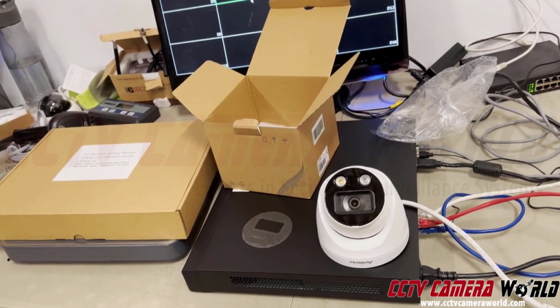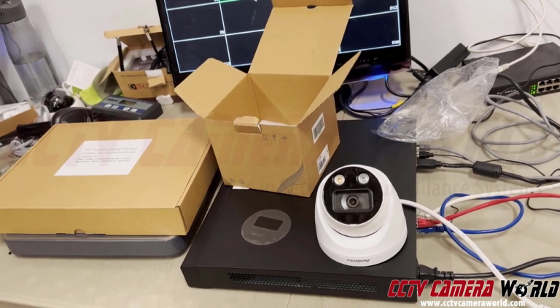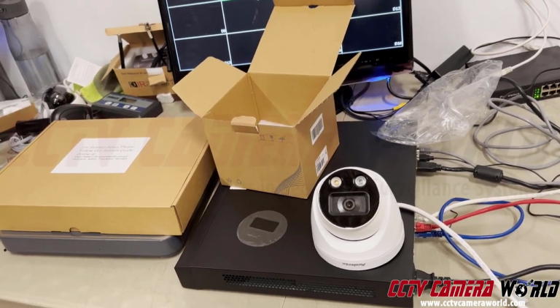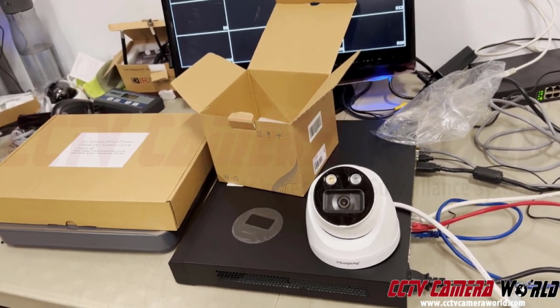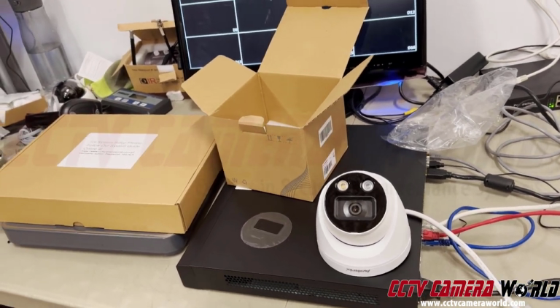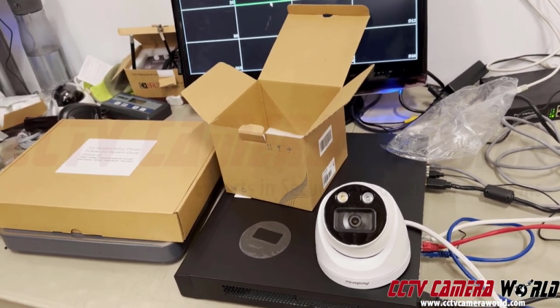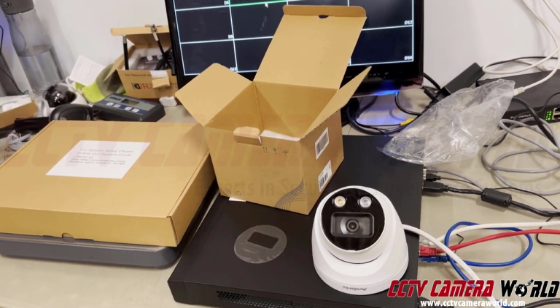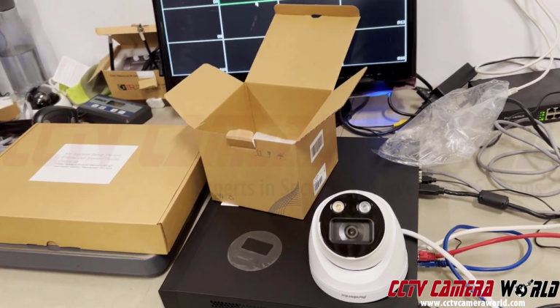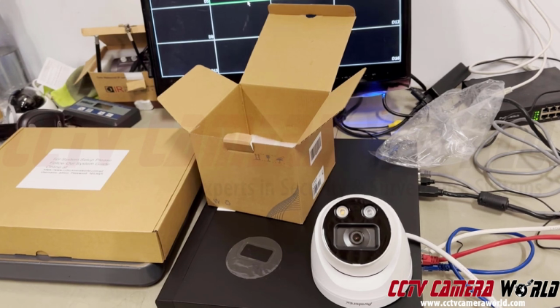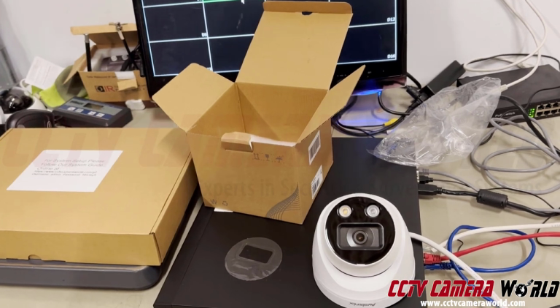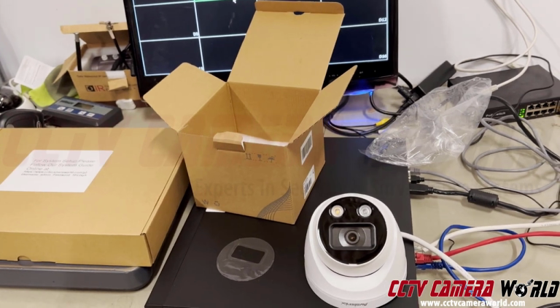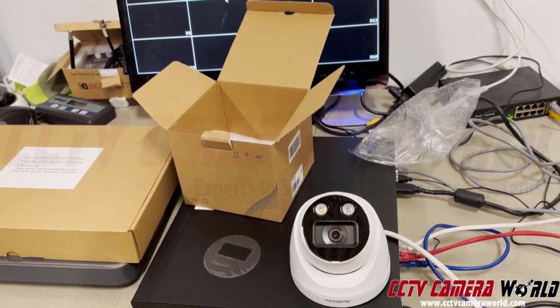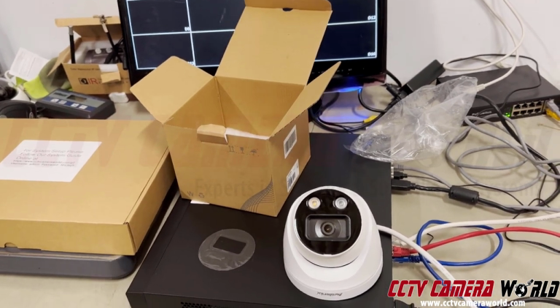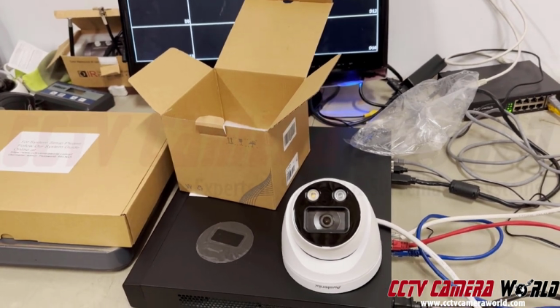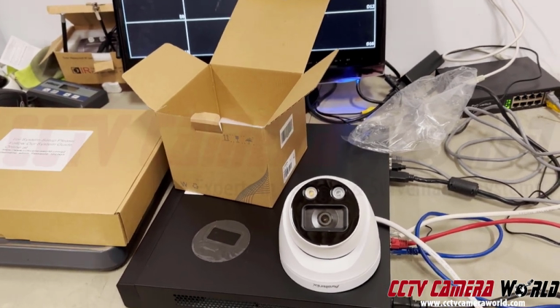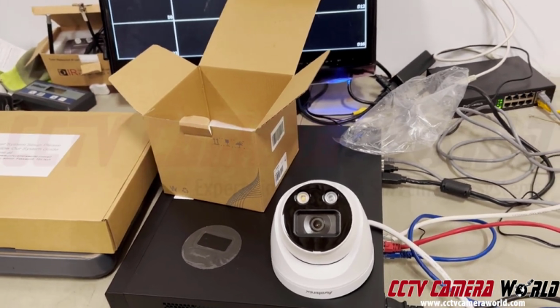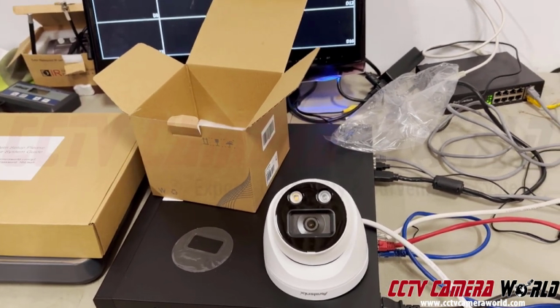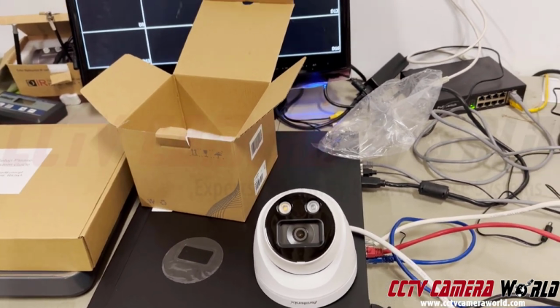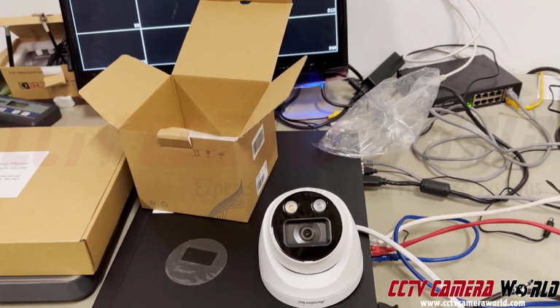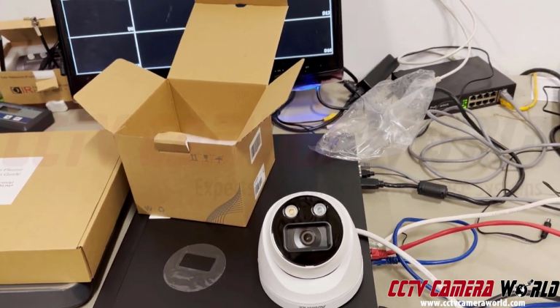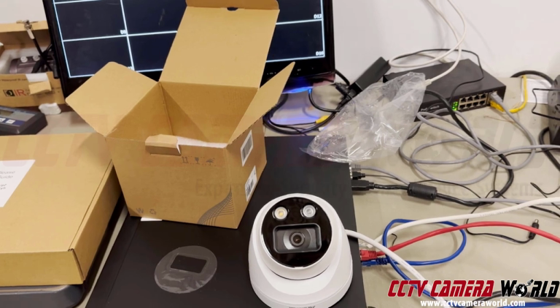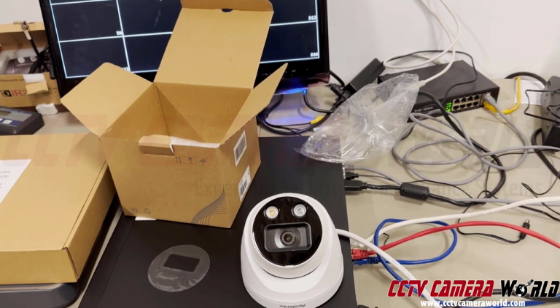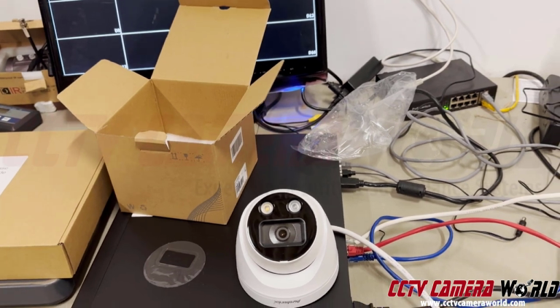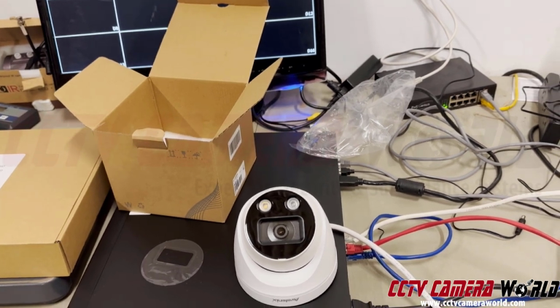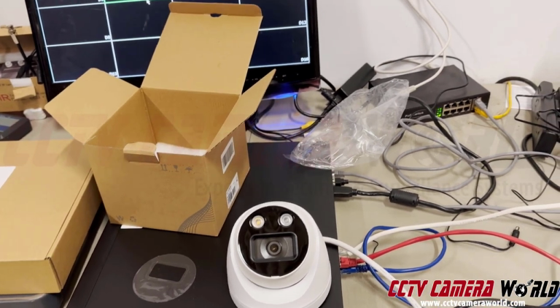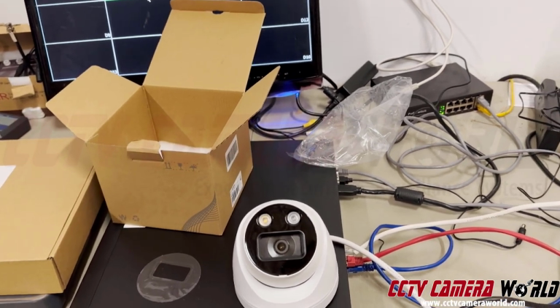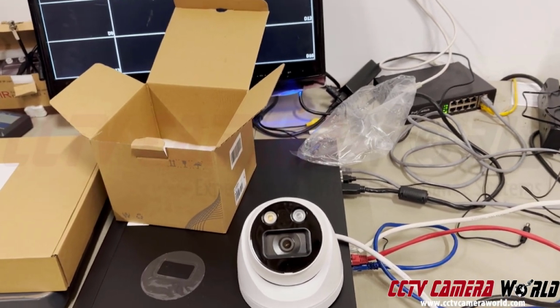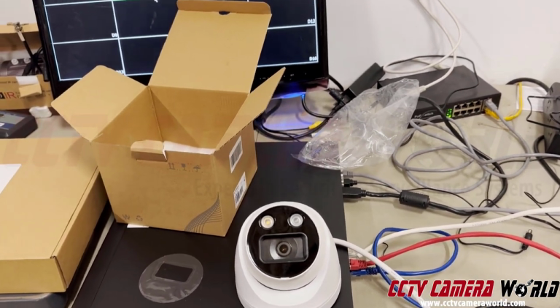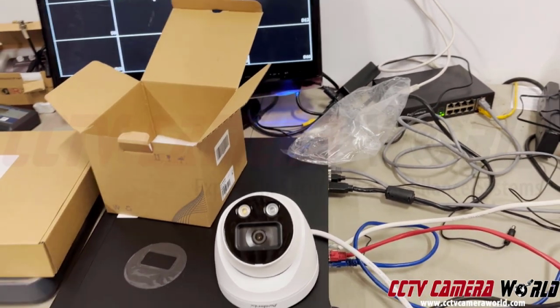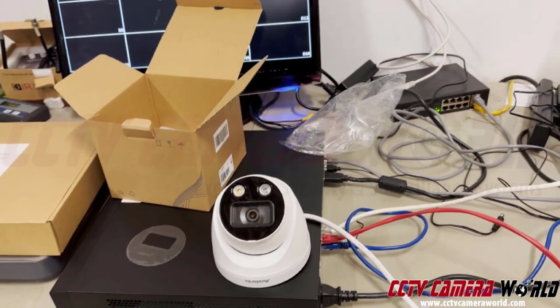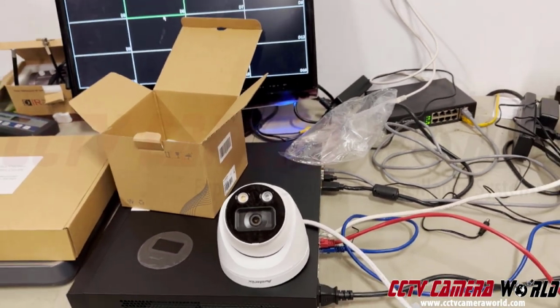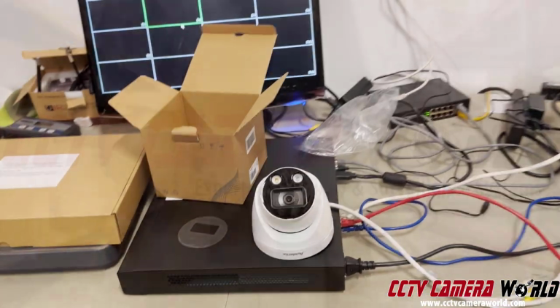This camera actually has two forms of audio output. One is a siren that's really loud and it'll scare people. And another is just an audible alert, like a 'get off my lawn' message. I'm going to show you both right now.